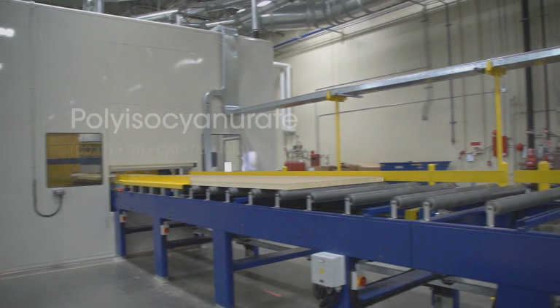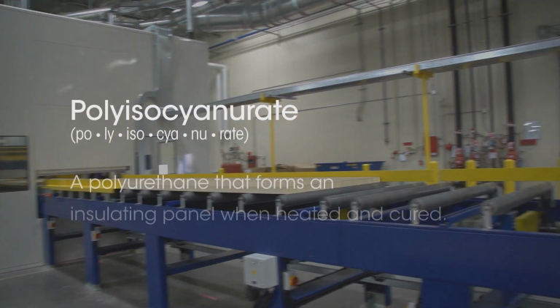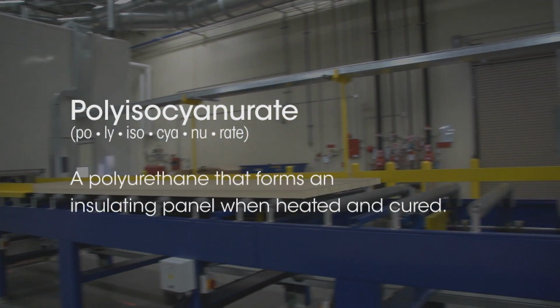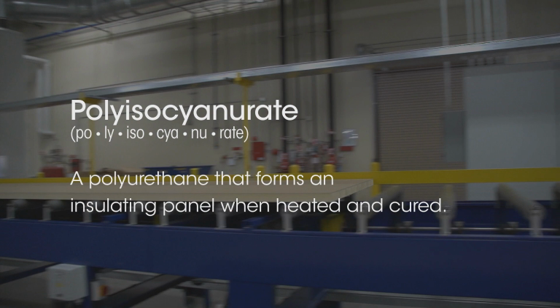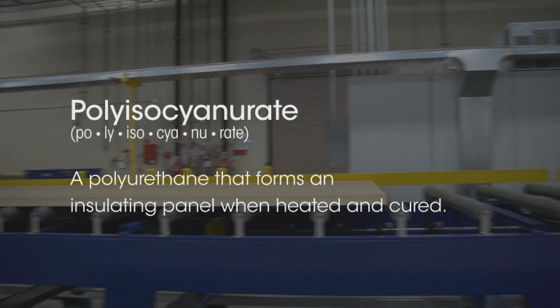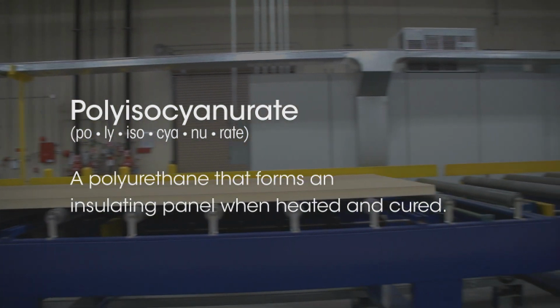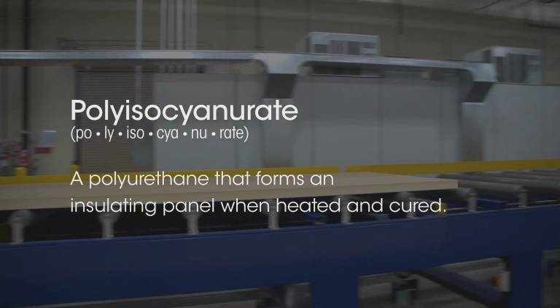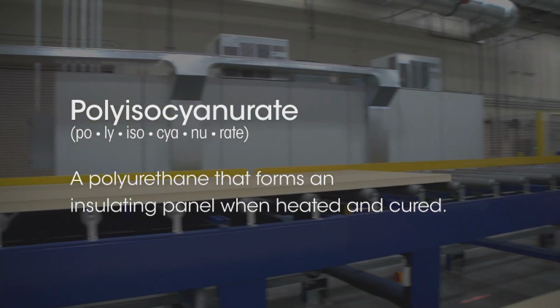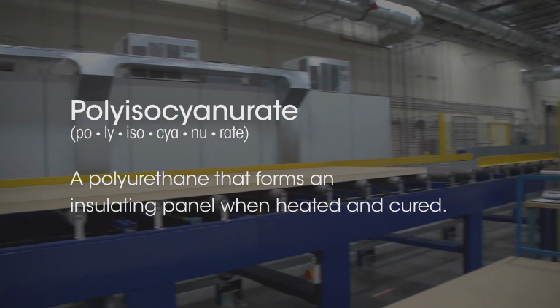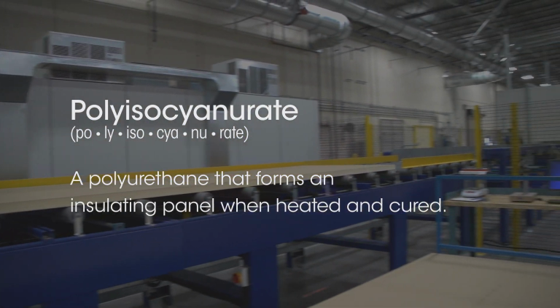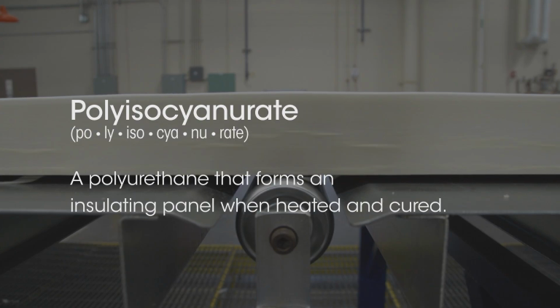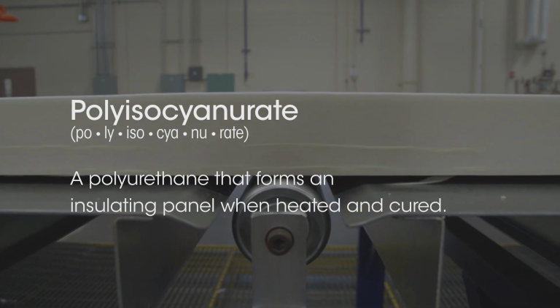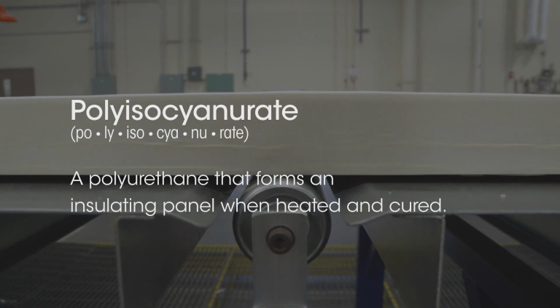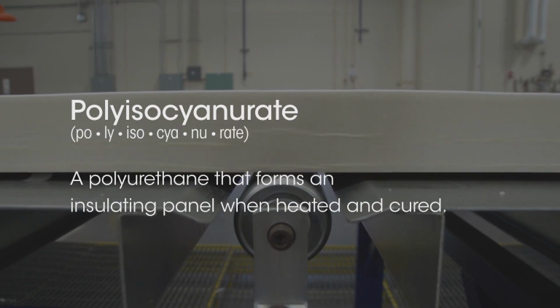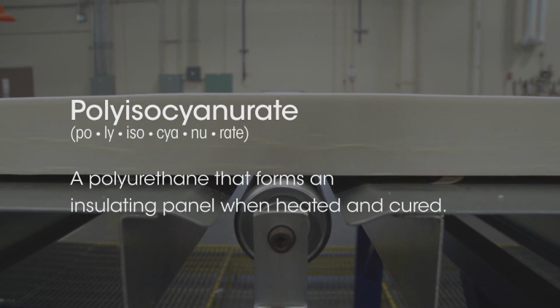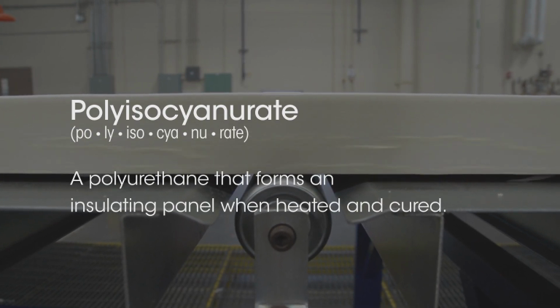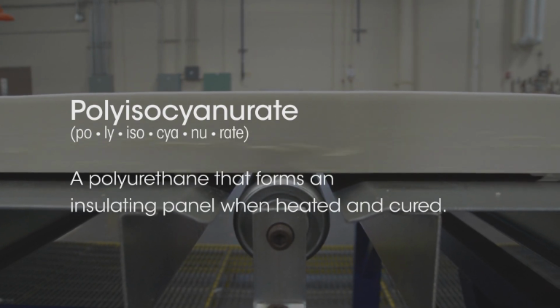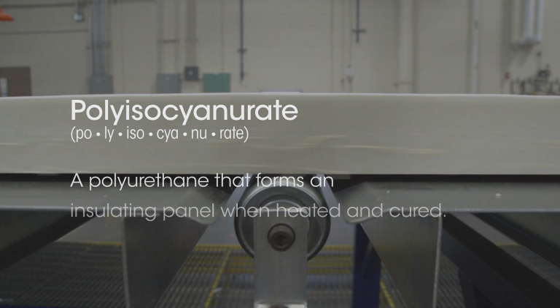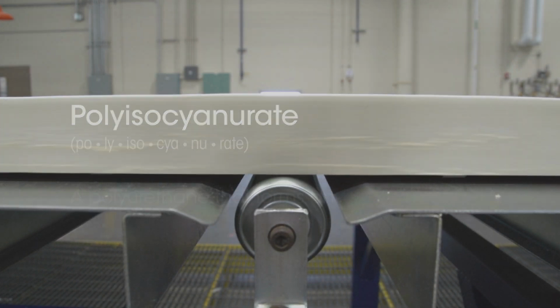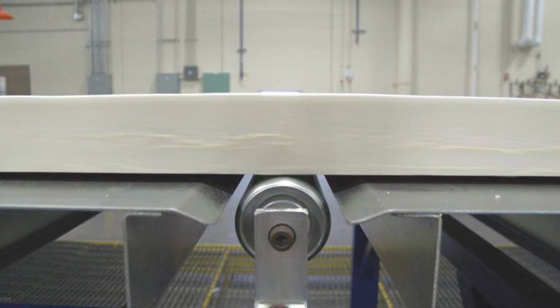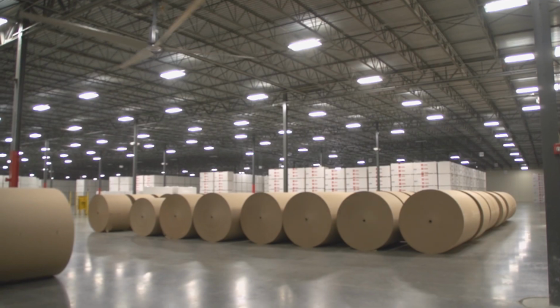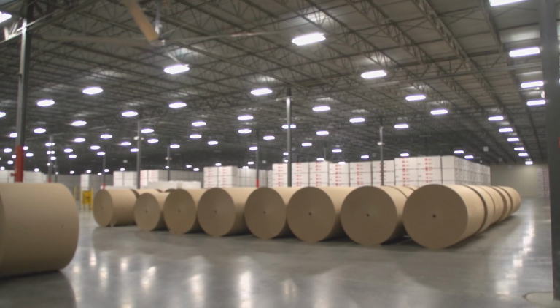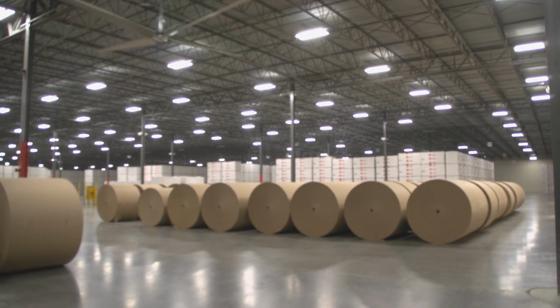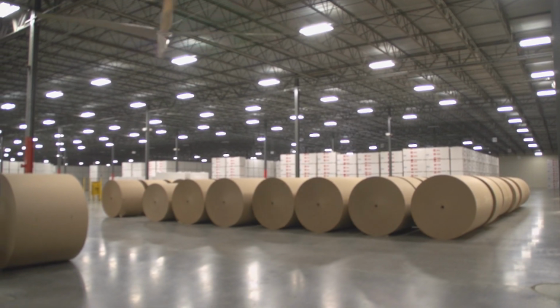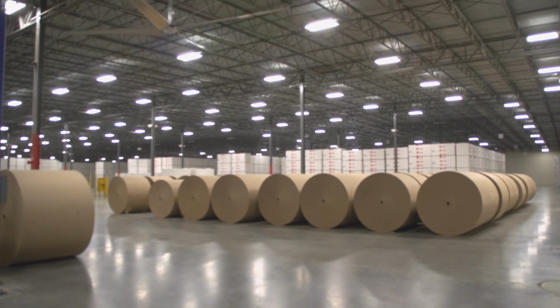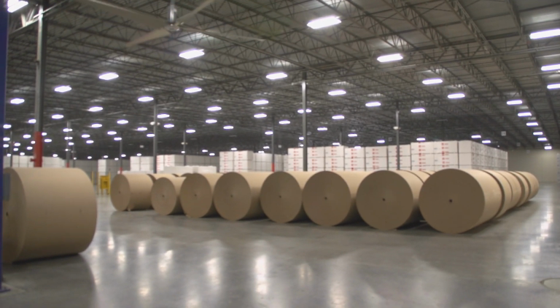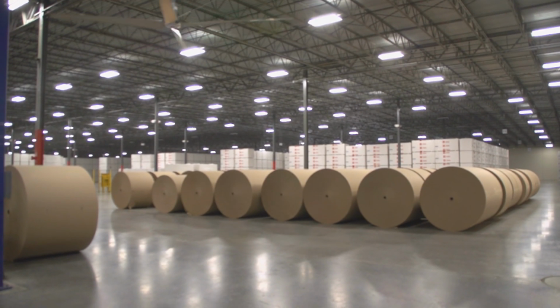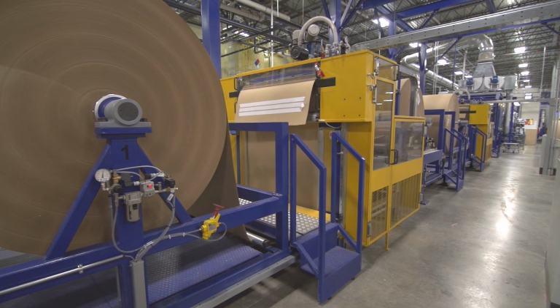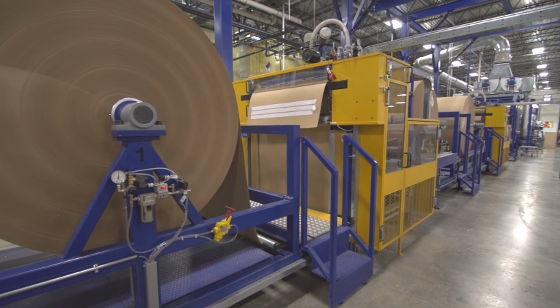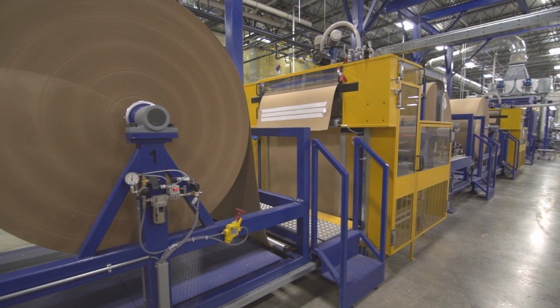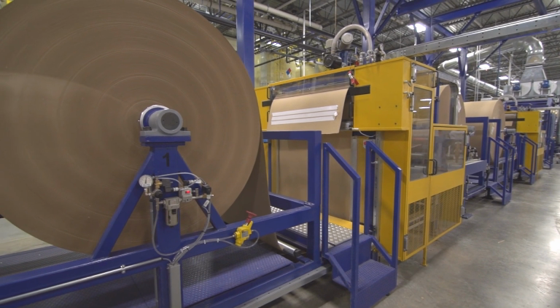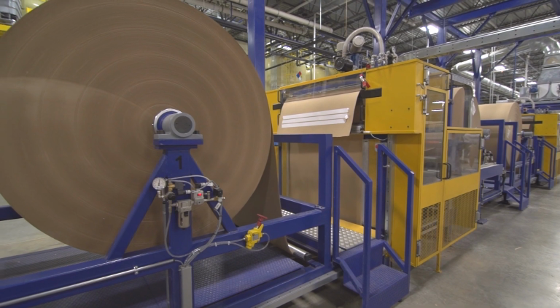Polyiso, or just ISO, is short for polyisocyanurate — a polyurethane that forms an insulating panel when heated and cured. It's made up of ingredients which are blended, then sandwiched between a top and bottom sheet.